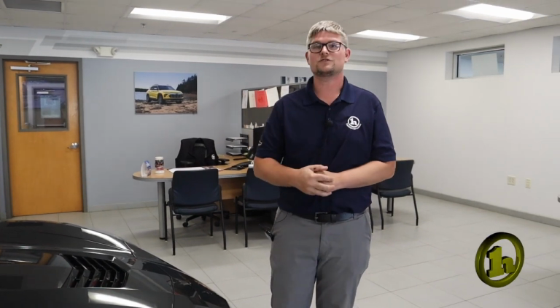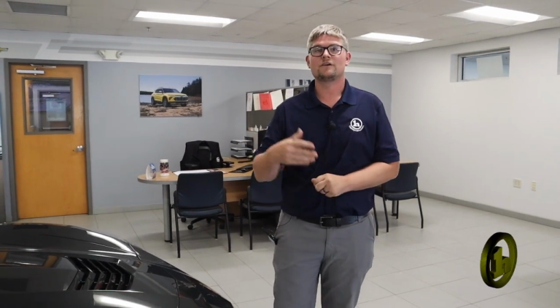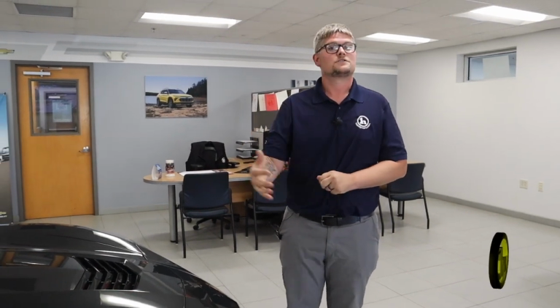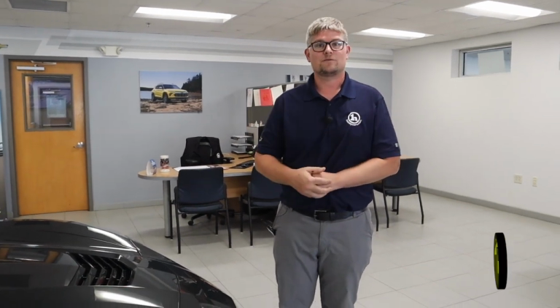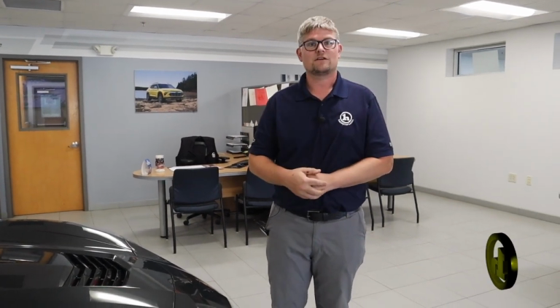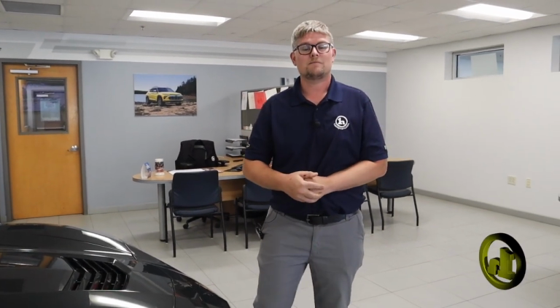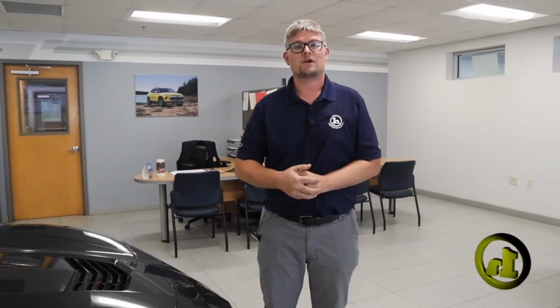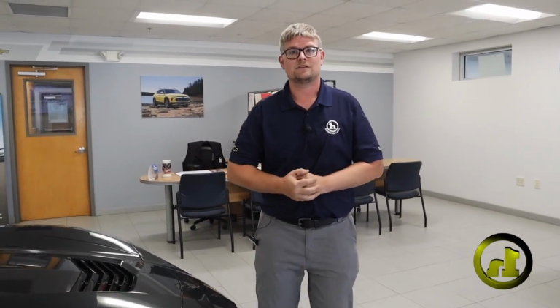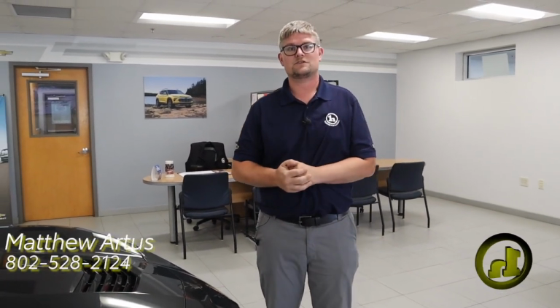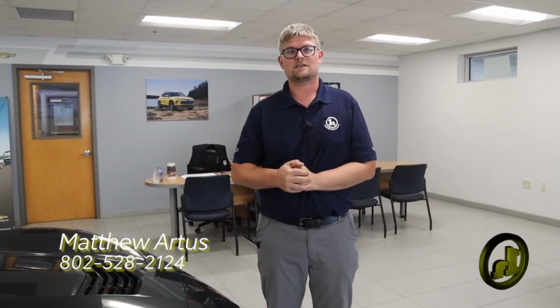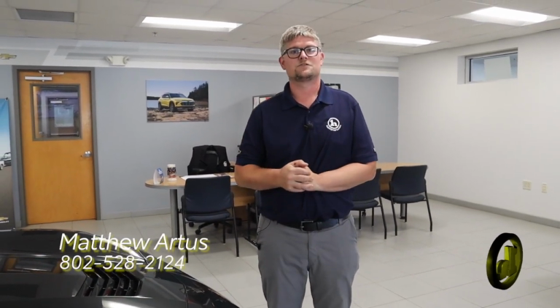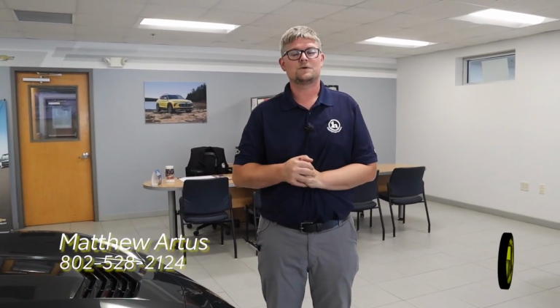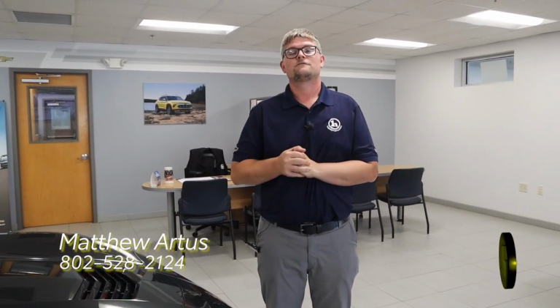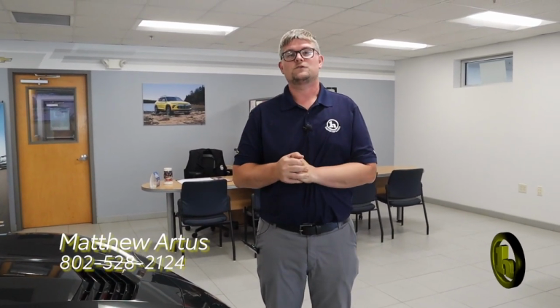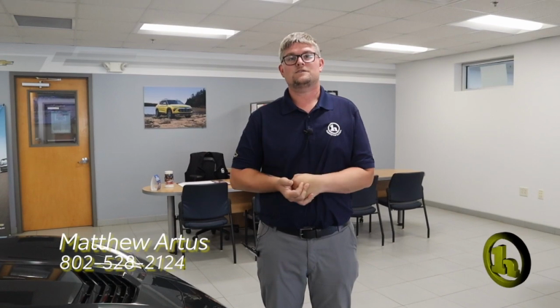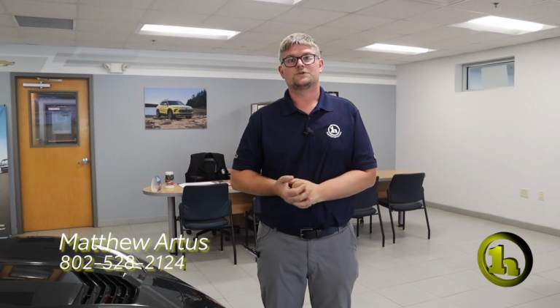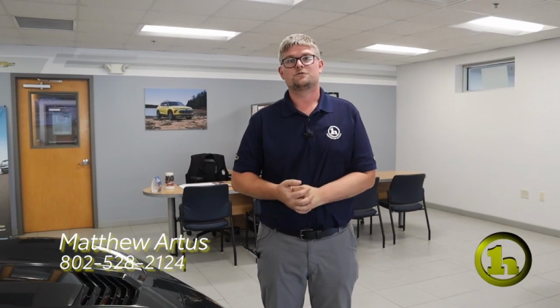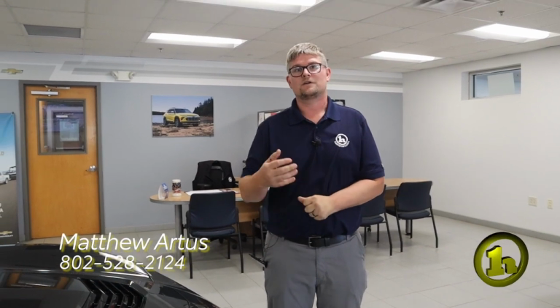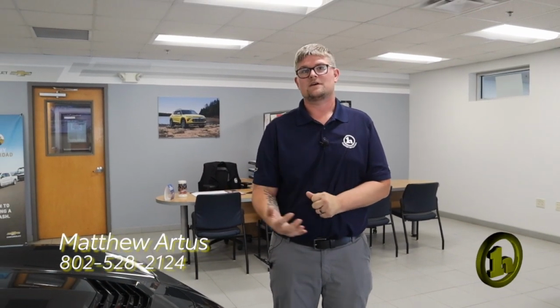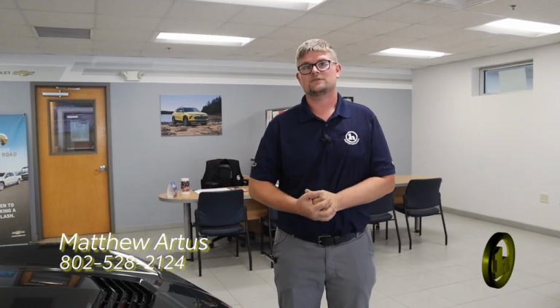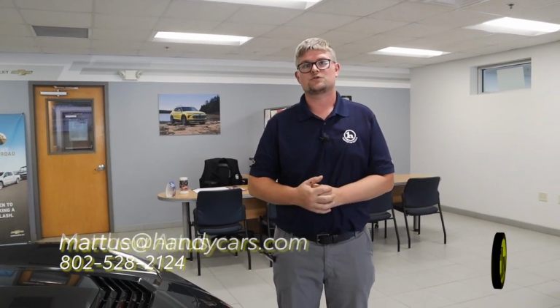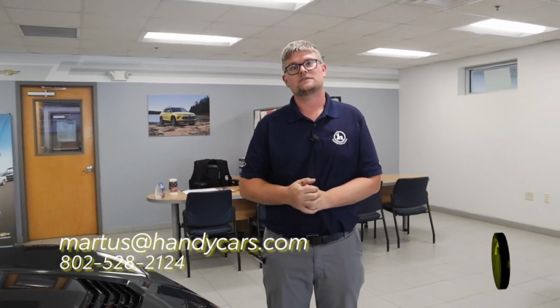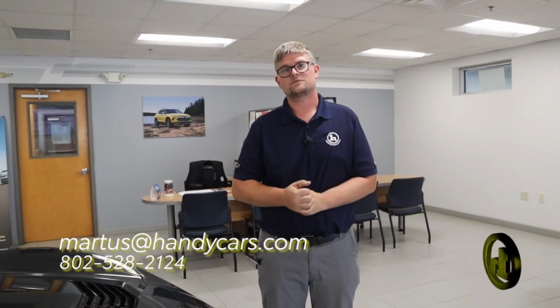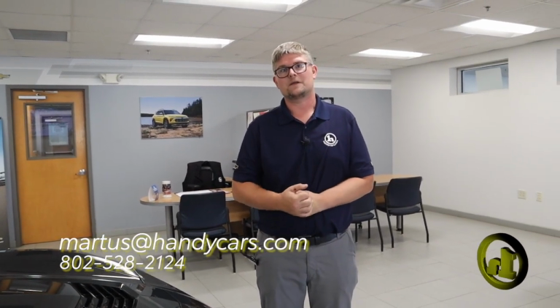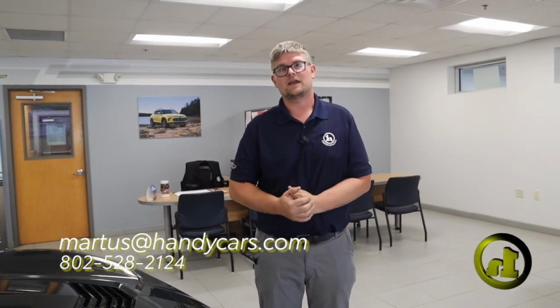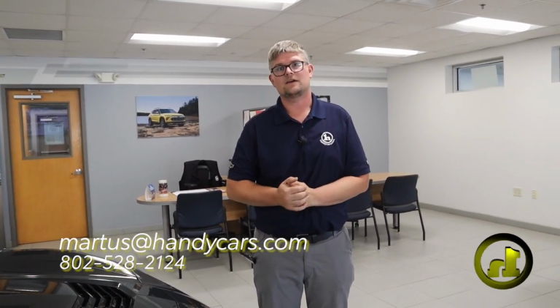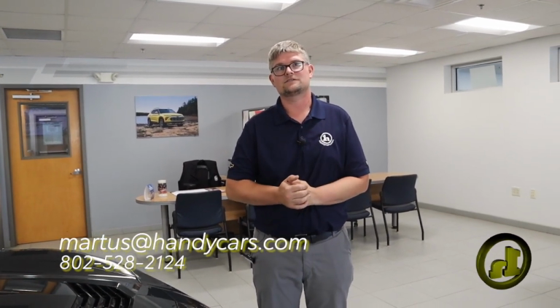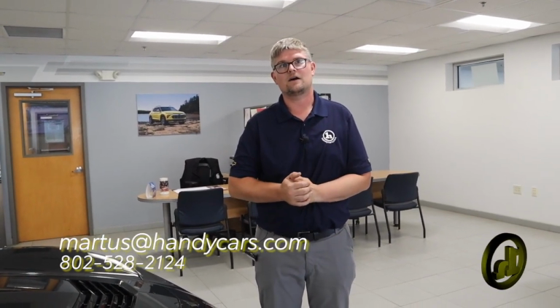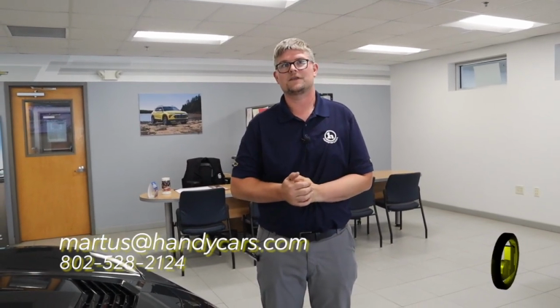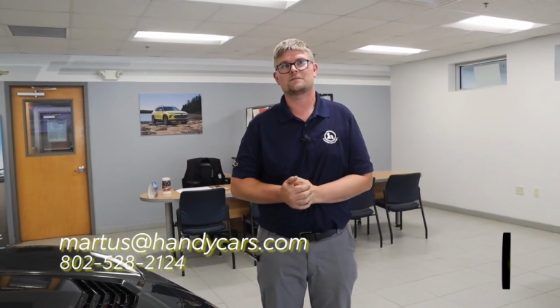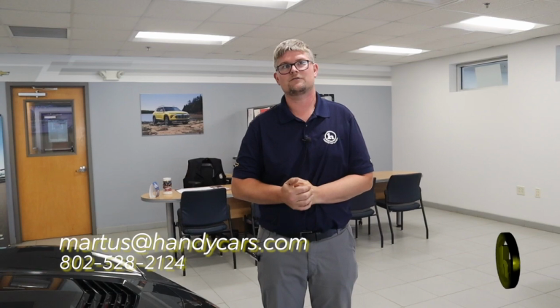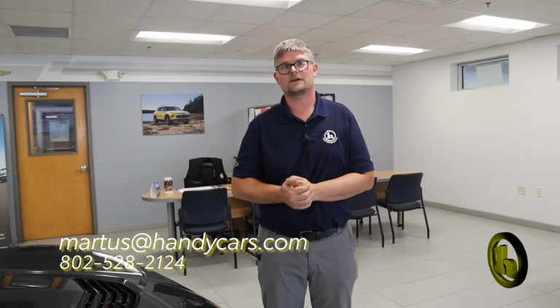So if you have any questions or want to set up a test drive, certainly reach out to me. My number here at the dealership is 802-528-2124, and as always, when you're short on time, shop online at handycars.com. Thanks so much, have a great day.